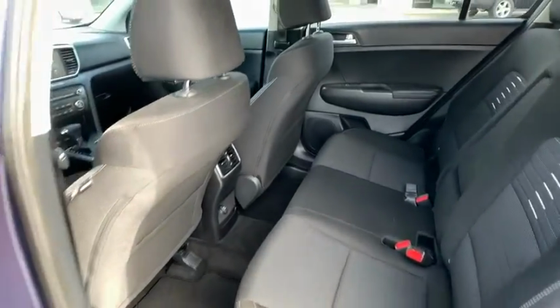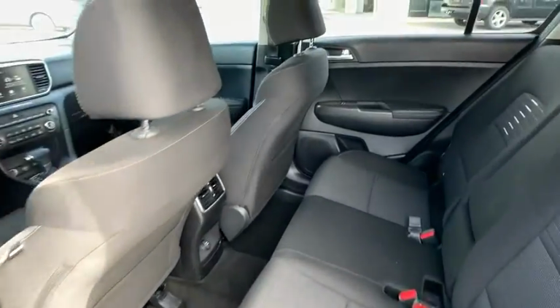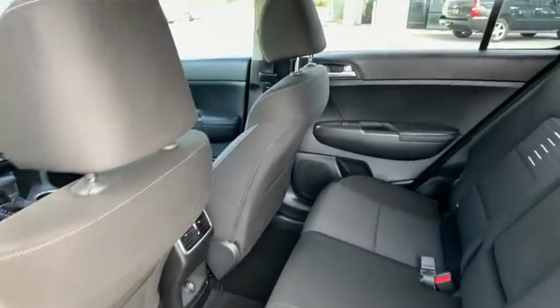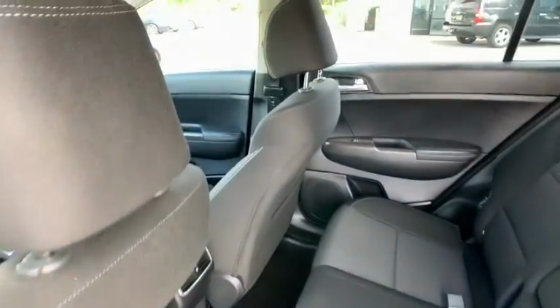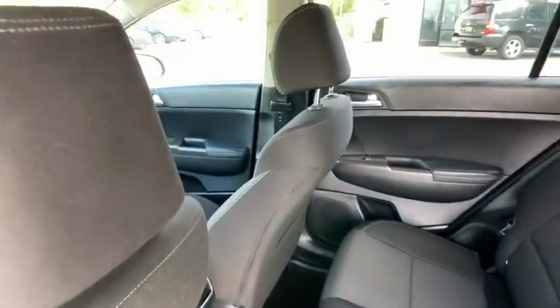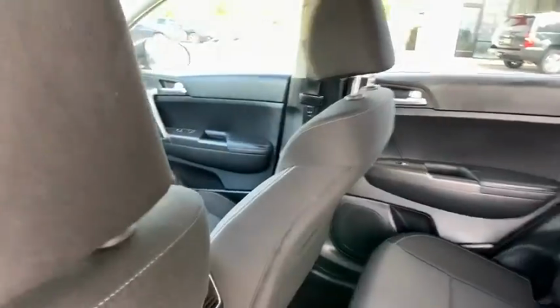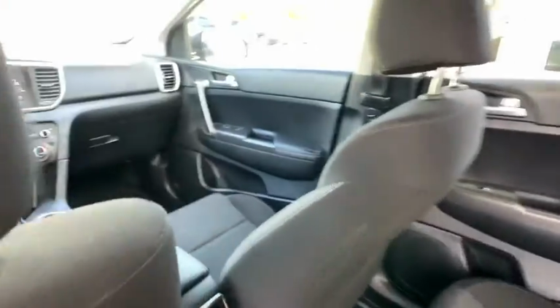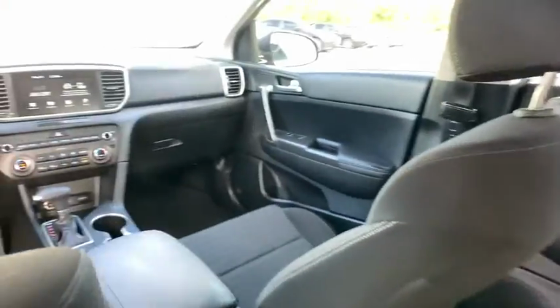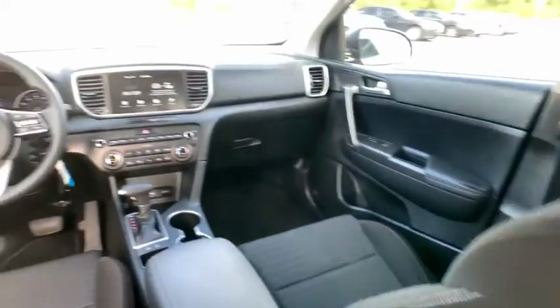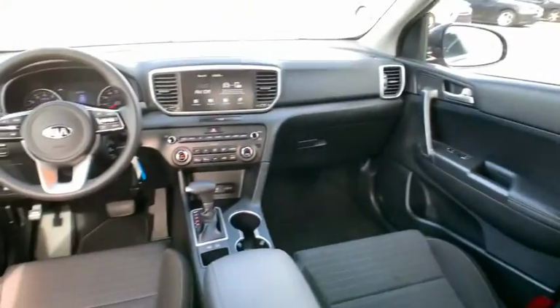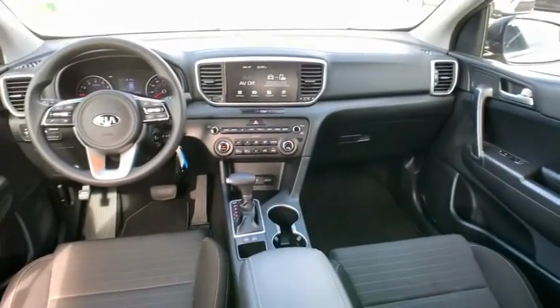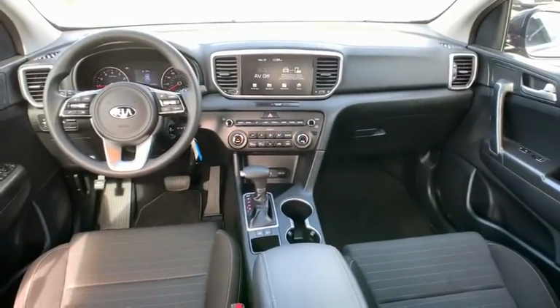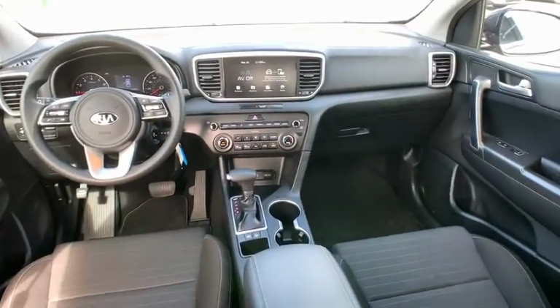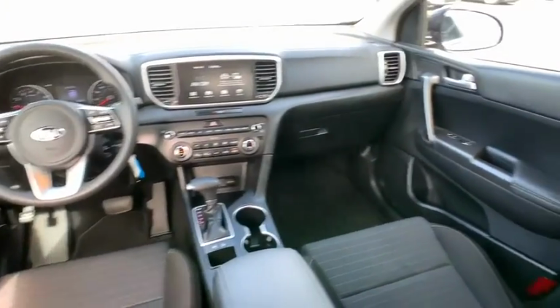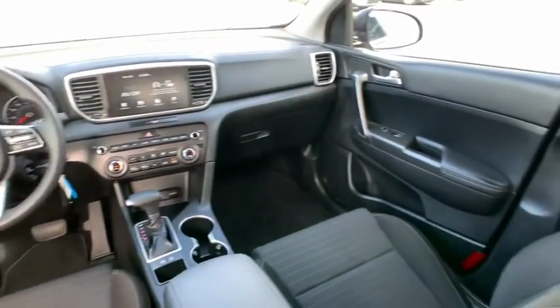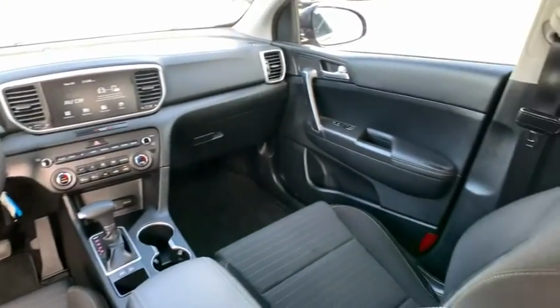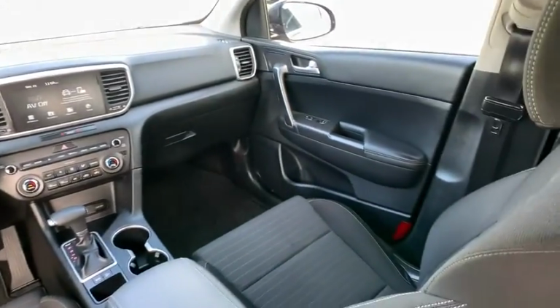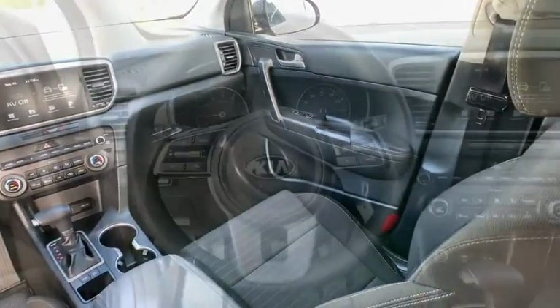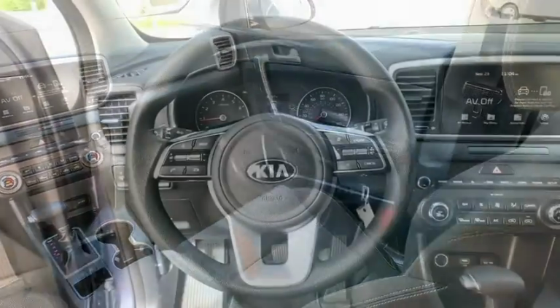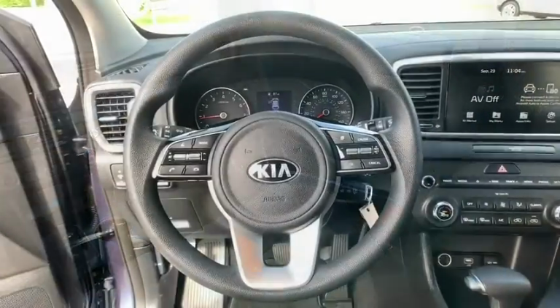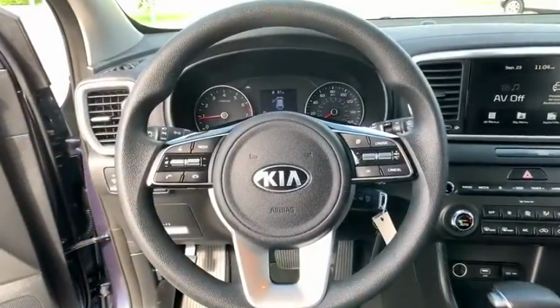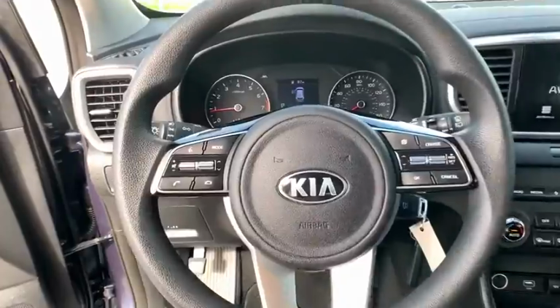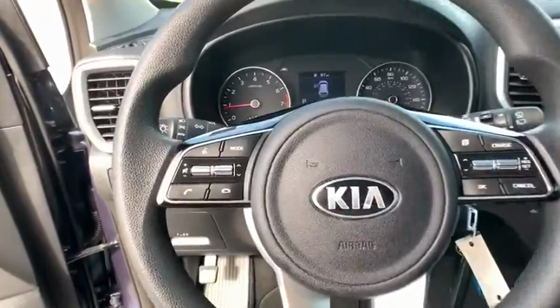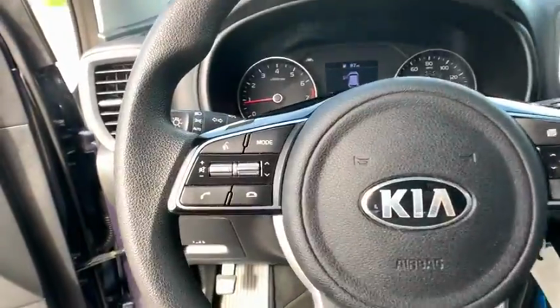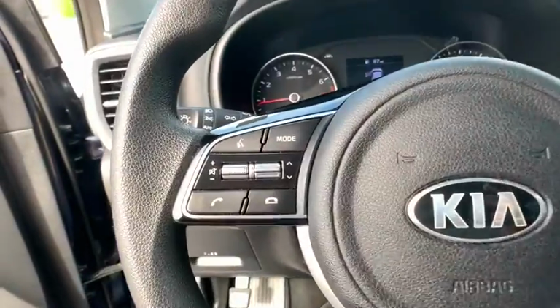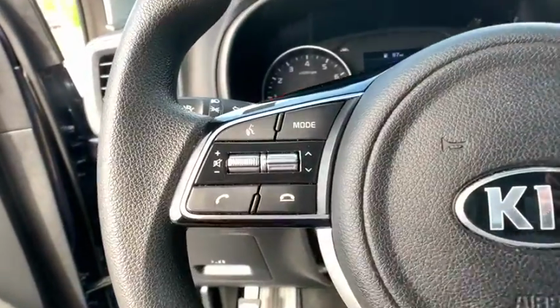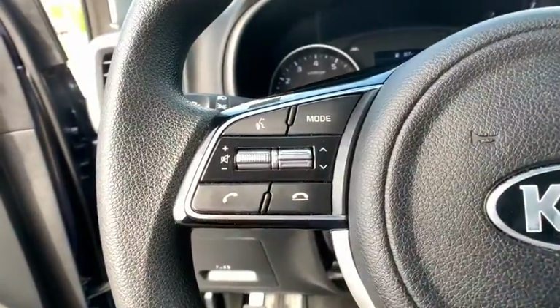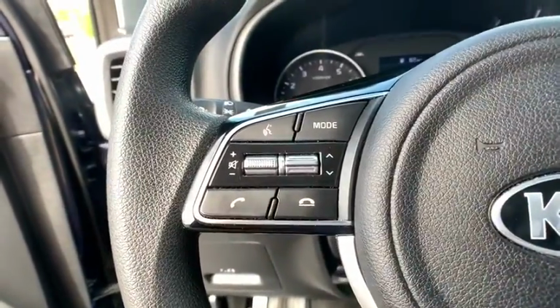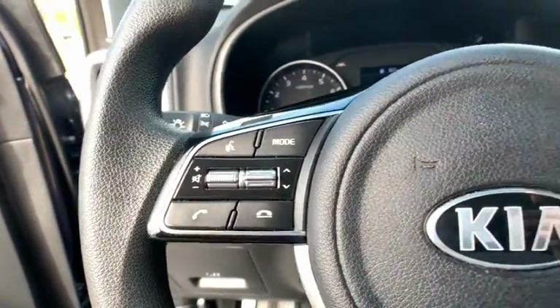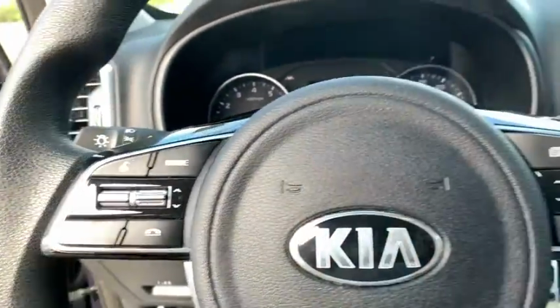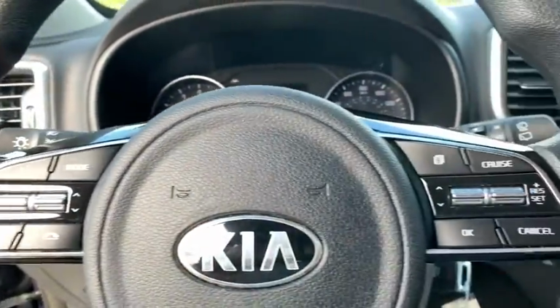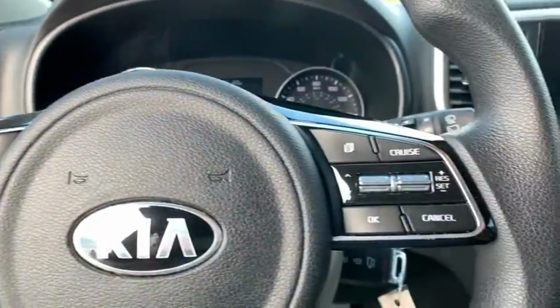Panic alarm, remote keyless entry, tachometer, dual zone climate control, brake assist, cargo cover, overhead console, rear window wiper, and cloth seat trim.